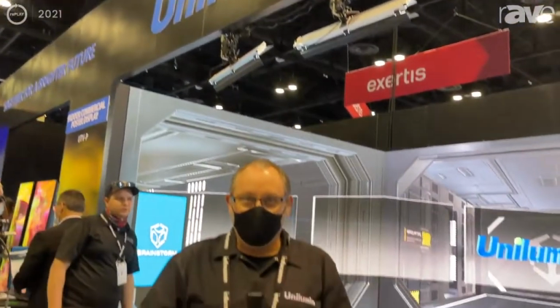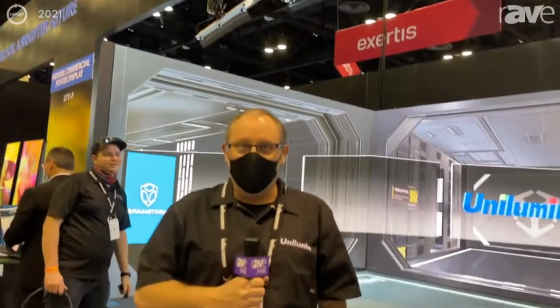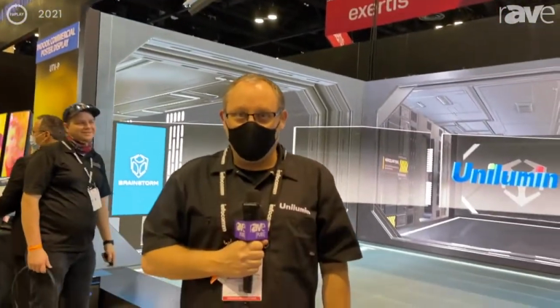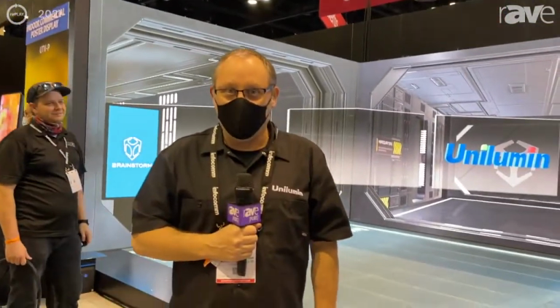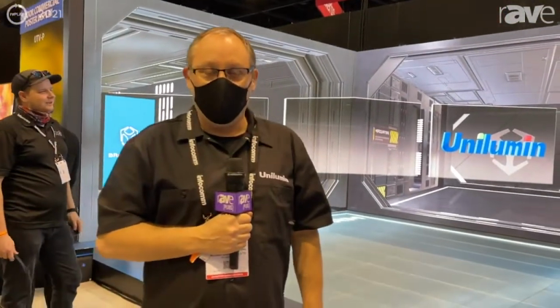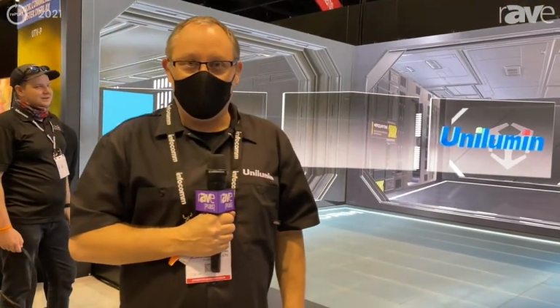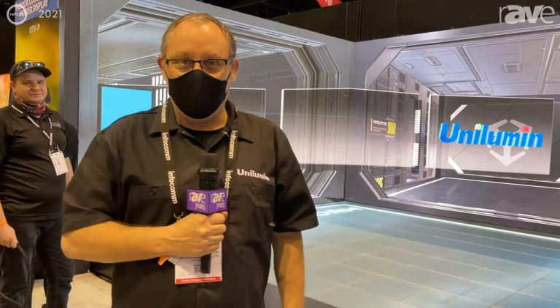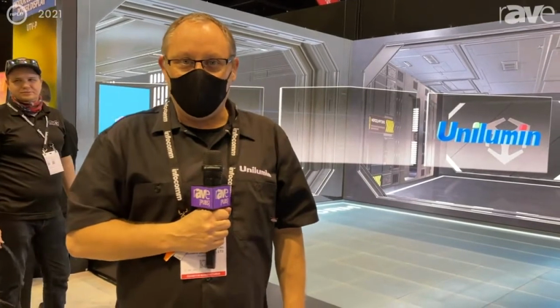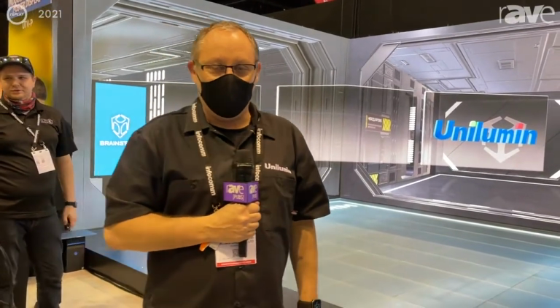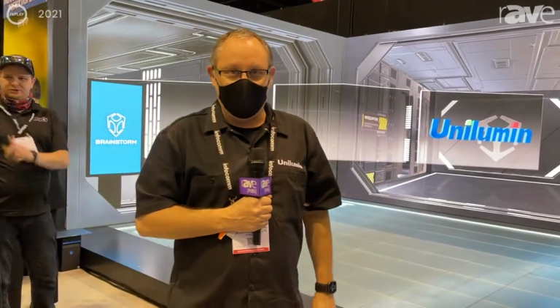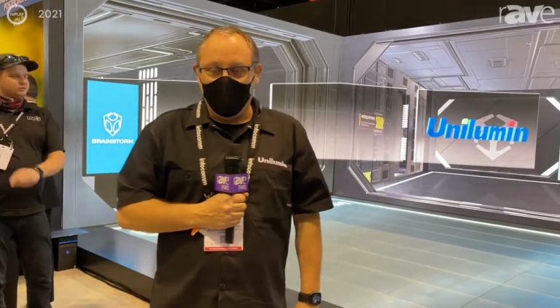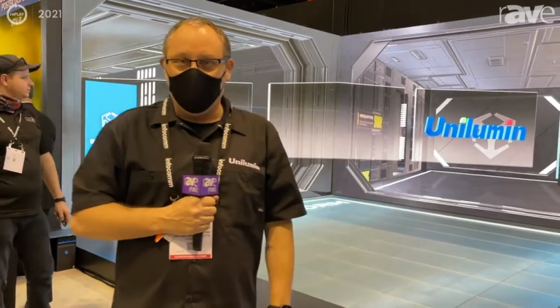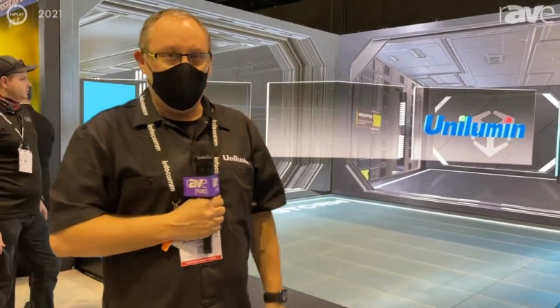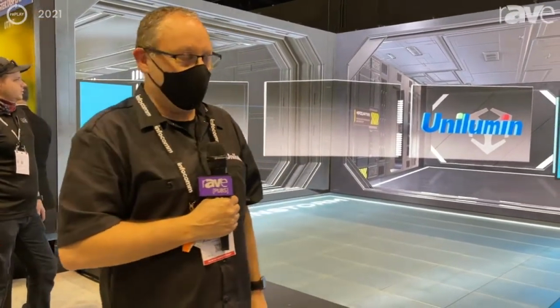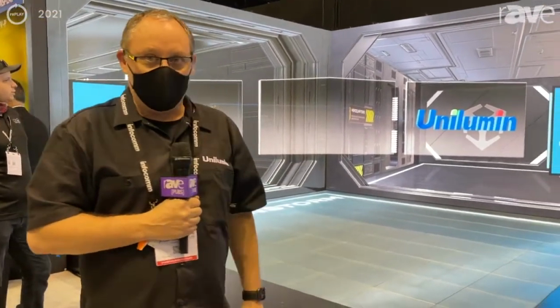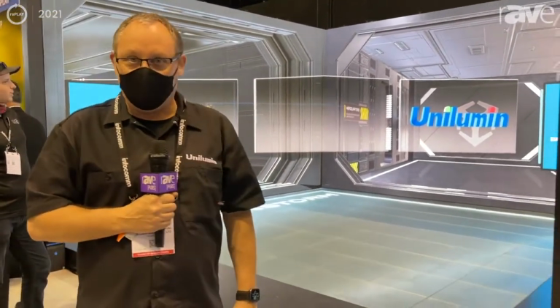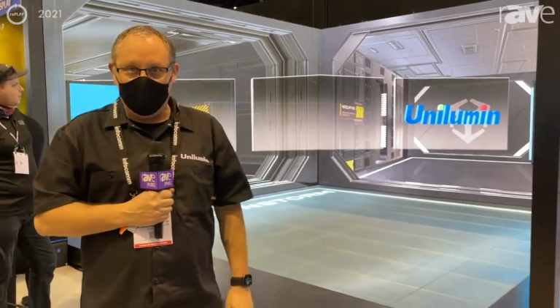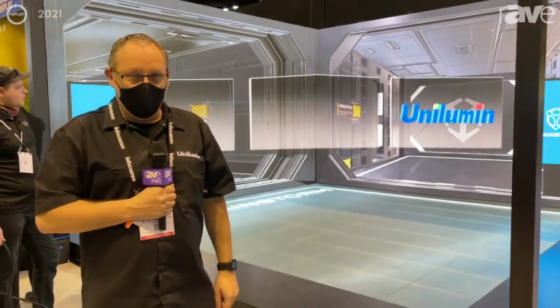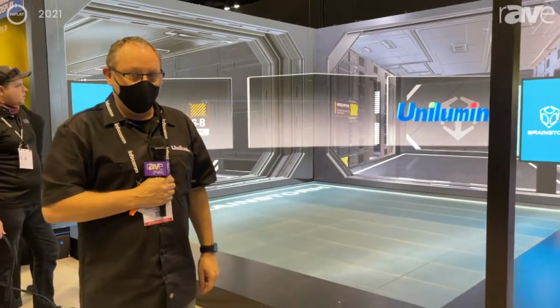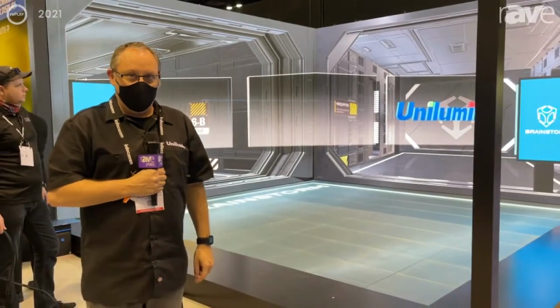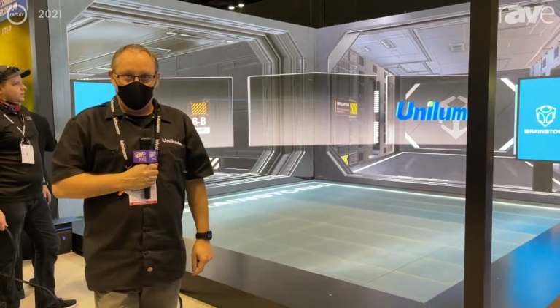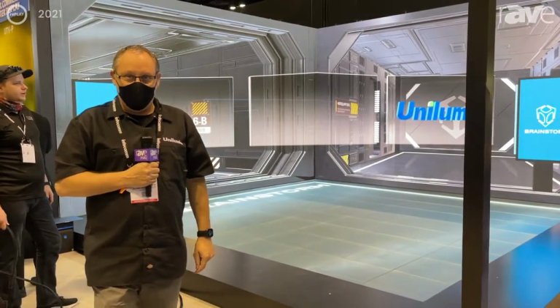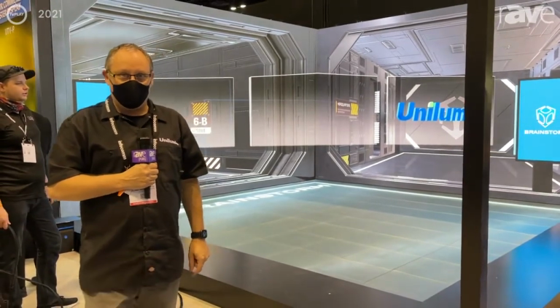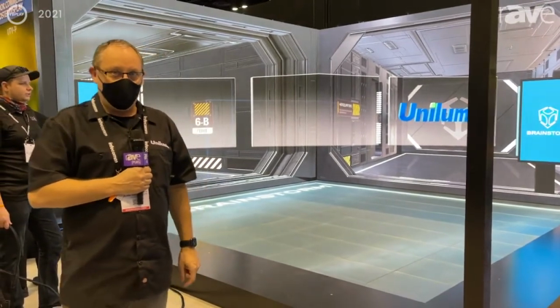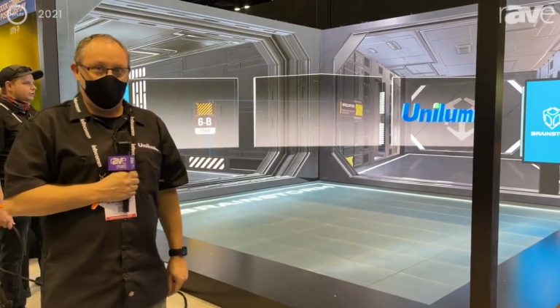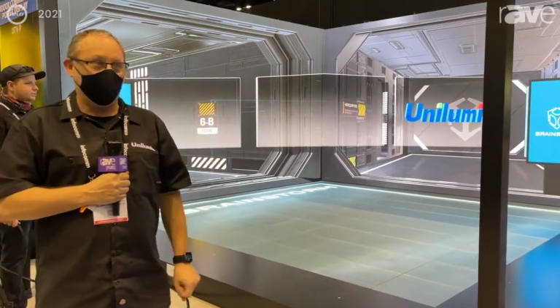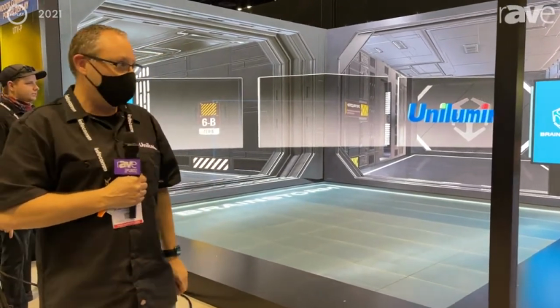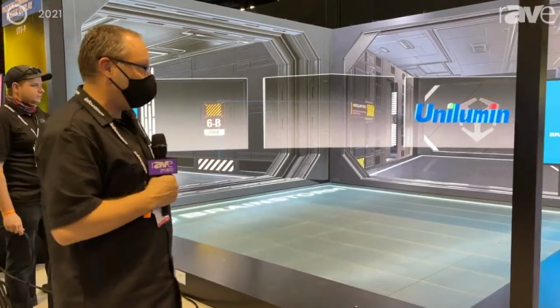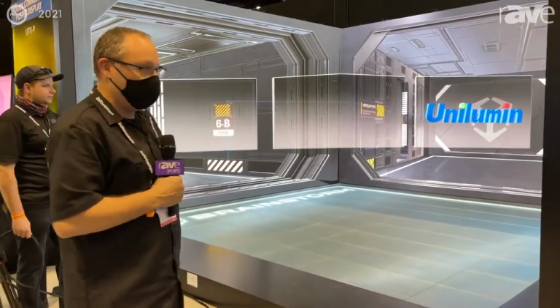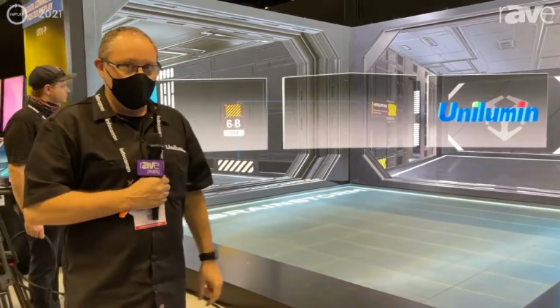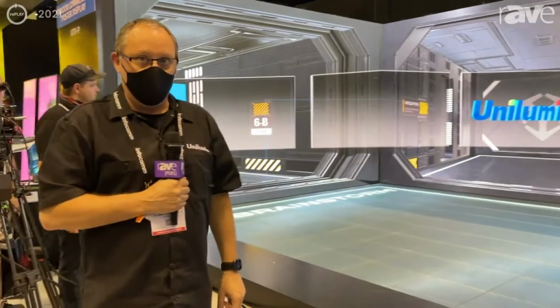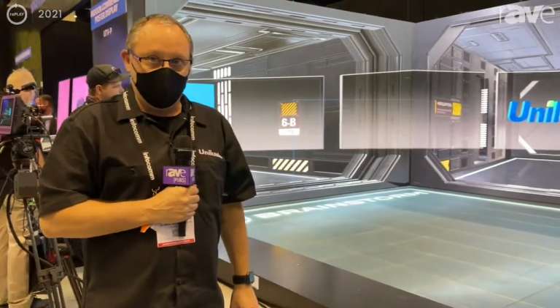Hello, I'm Paul Johnston with Unilumin USA and thanks for joining us today. What you see behind me is our XR display. We are using our U-Pad 4F, which is our refresh frame rate product with Brompton.